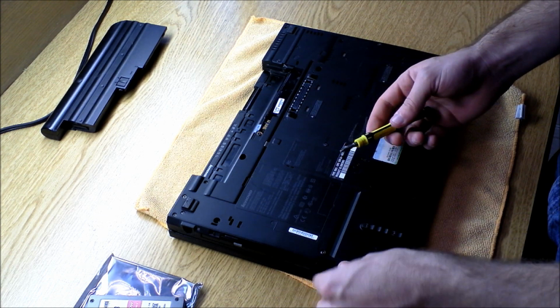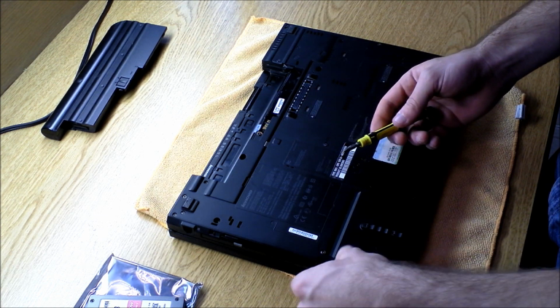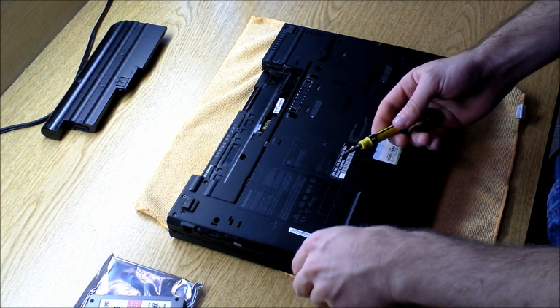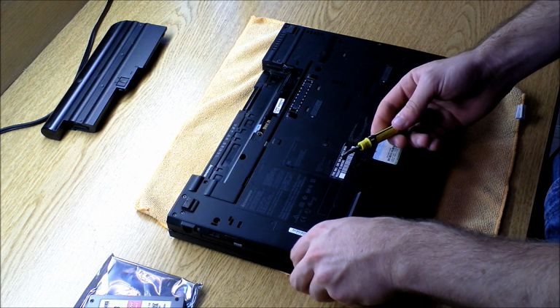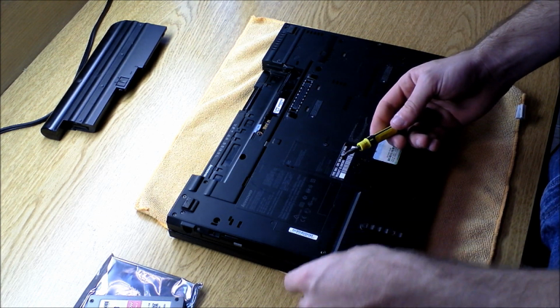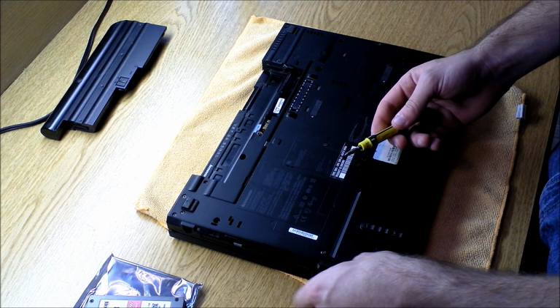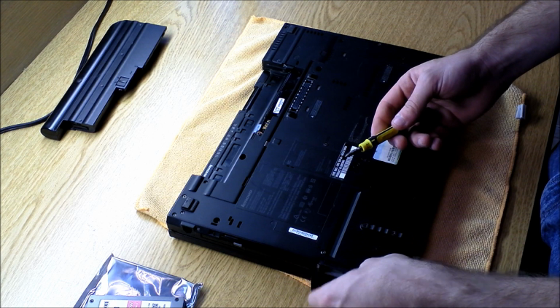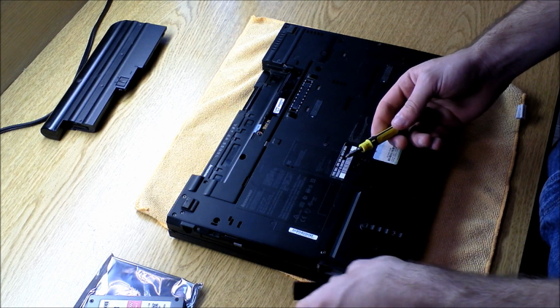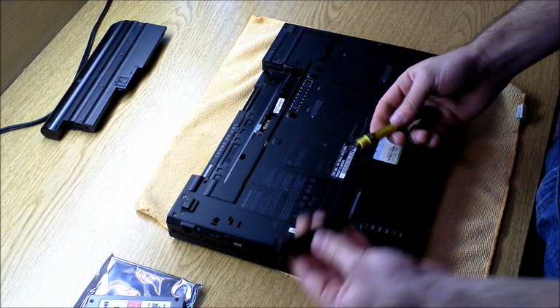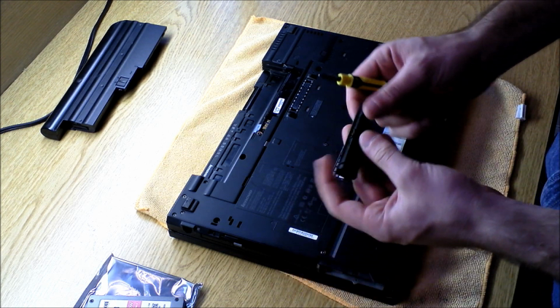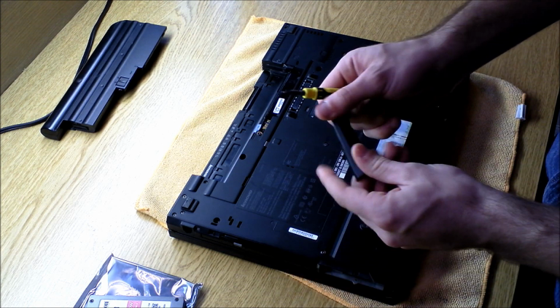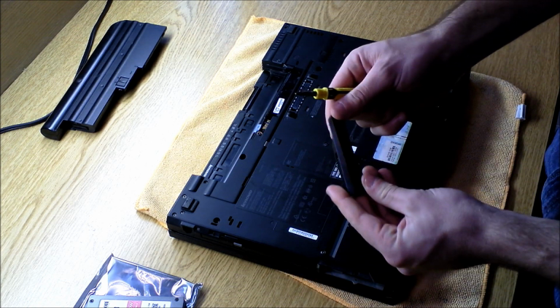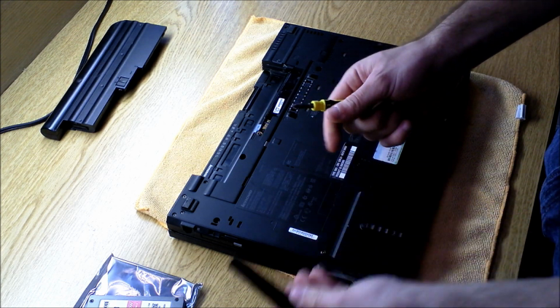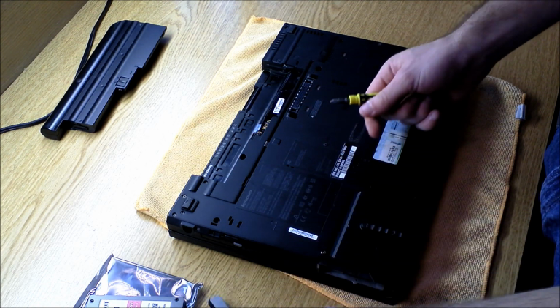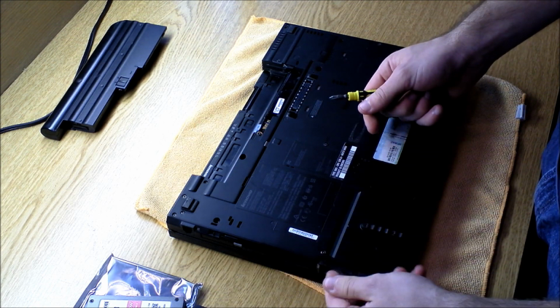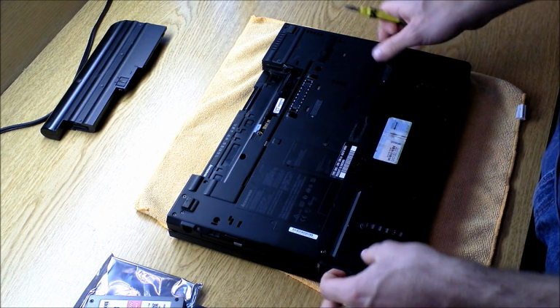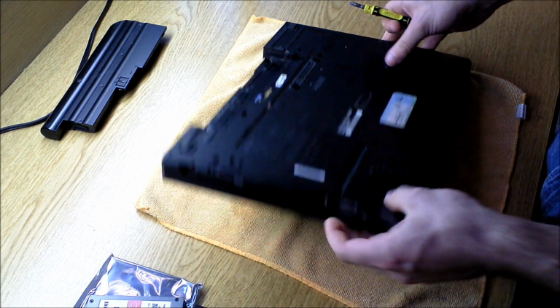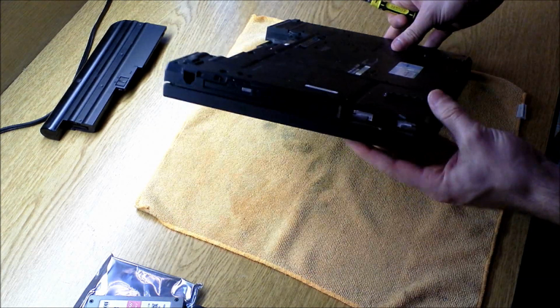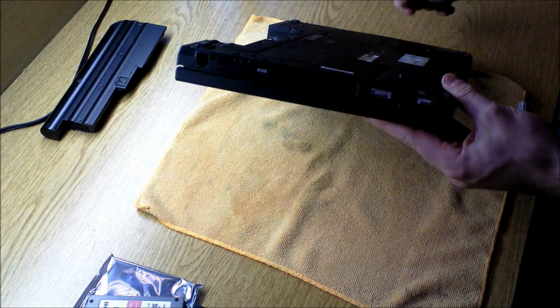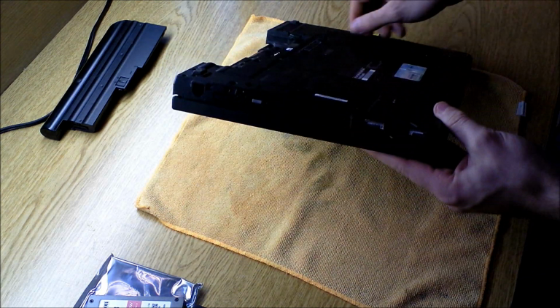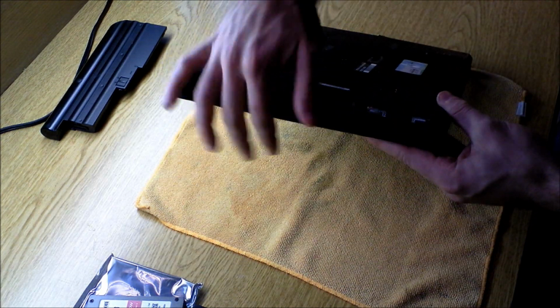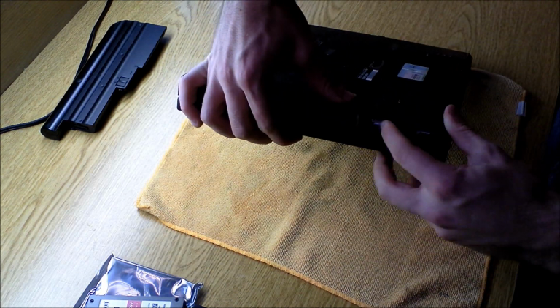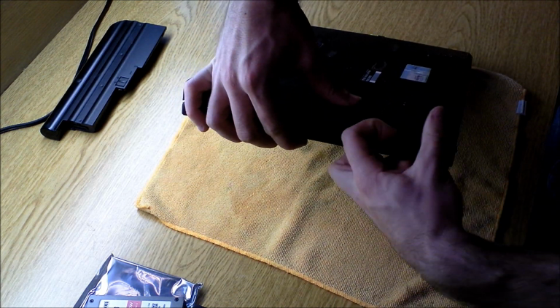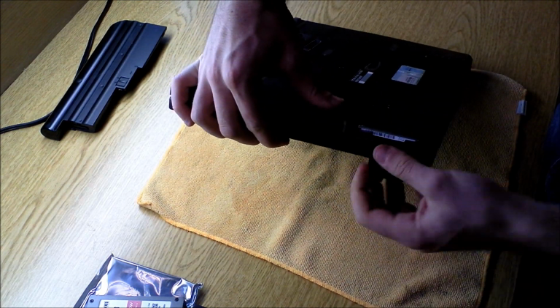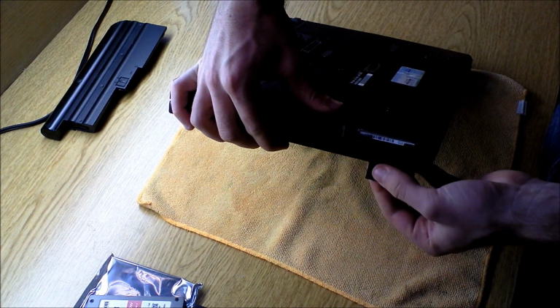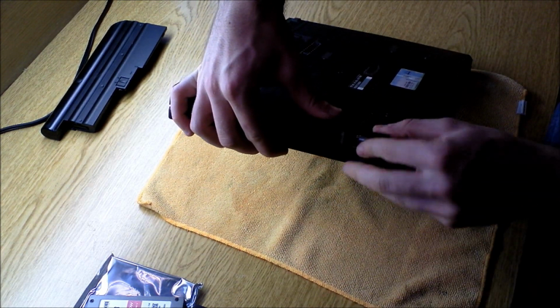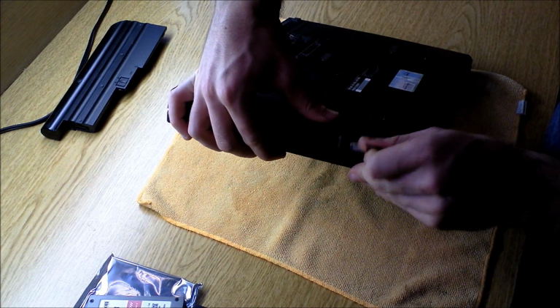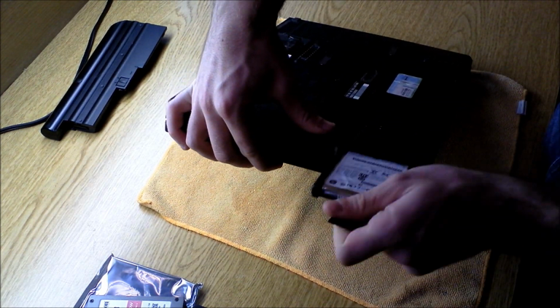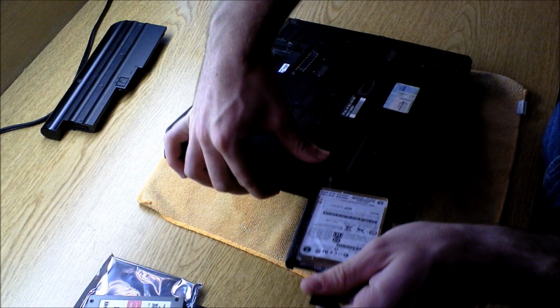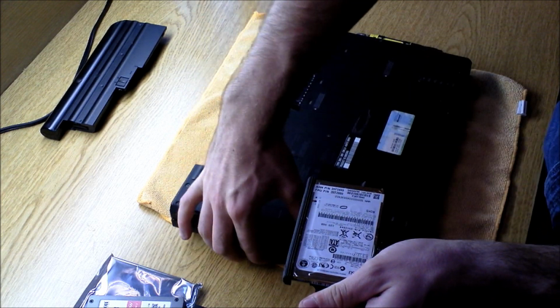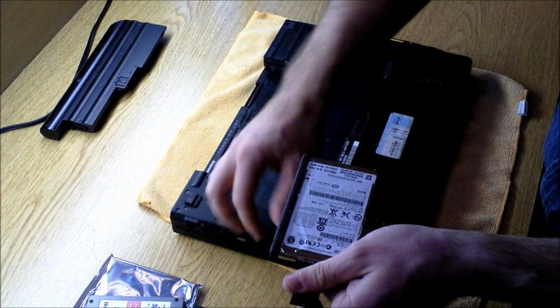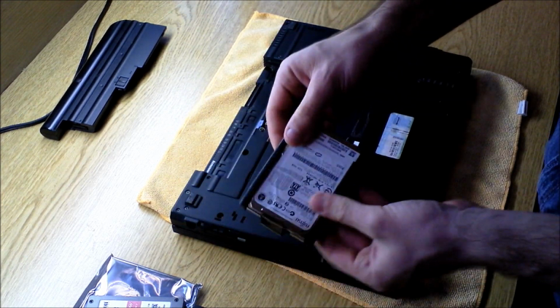It's just going to be one screw, and you're going to feel this little thing come off the side. As you'll notice, there's a little ribbon — pull that out, and it'll allow you to slide it right out.